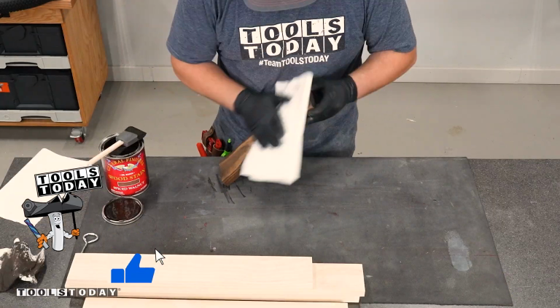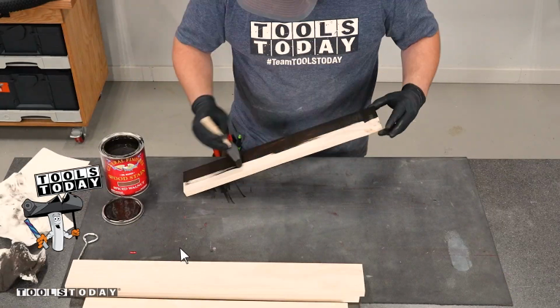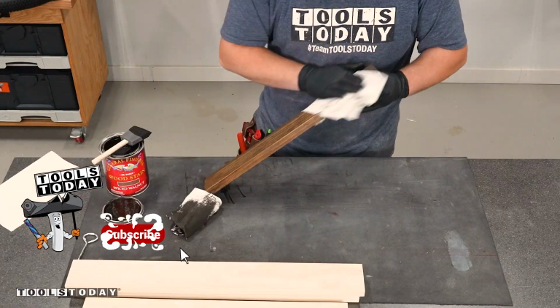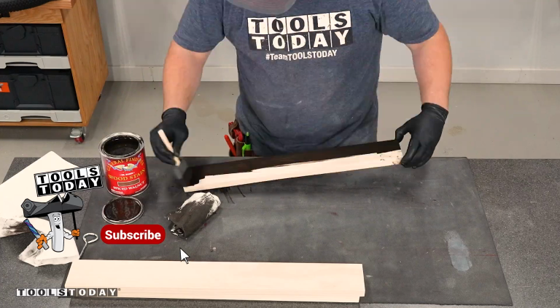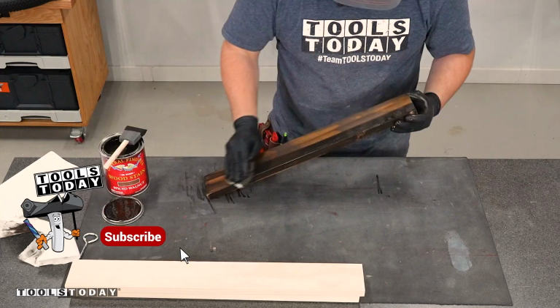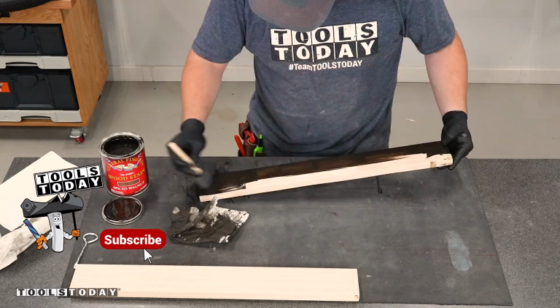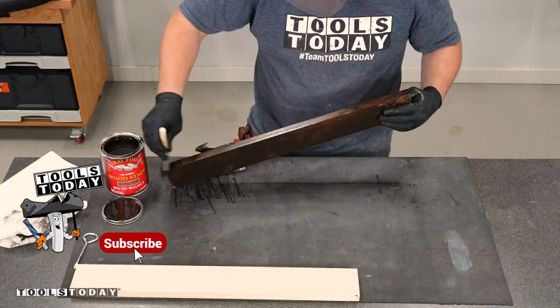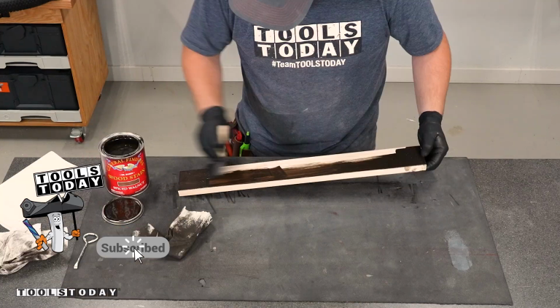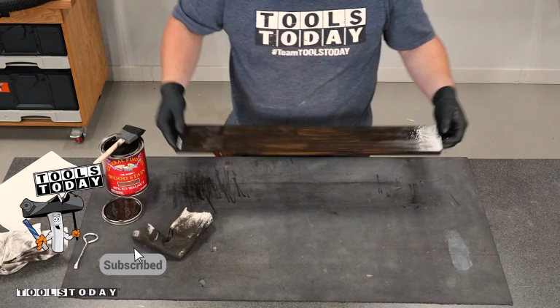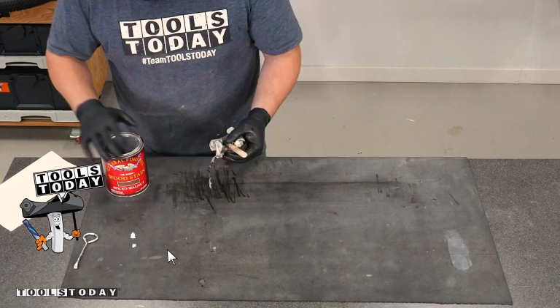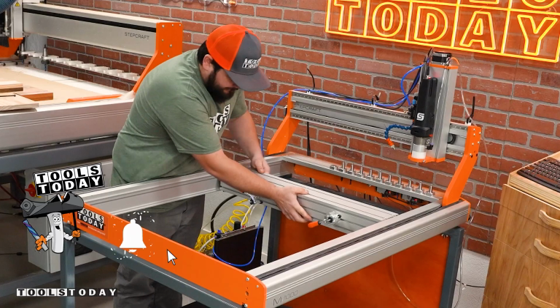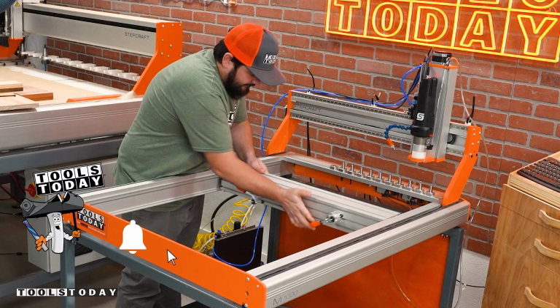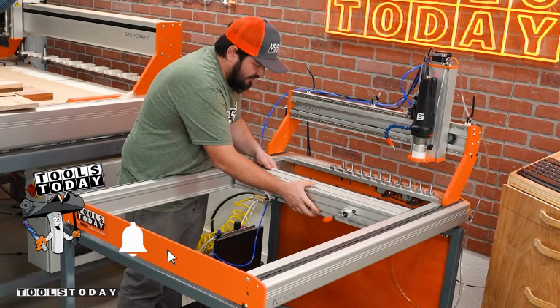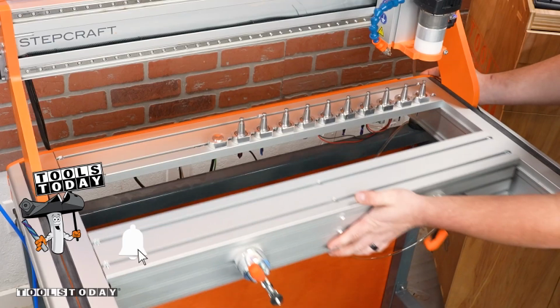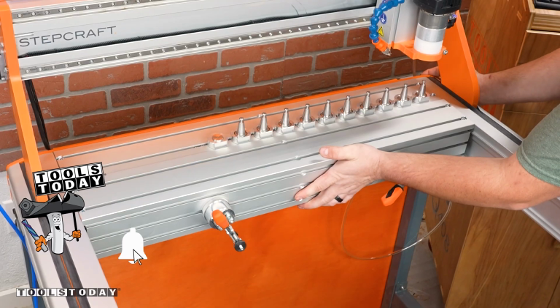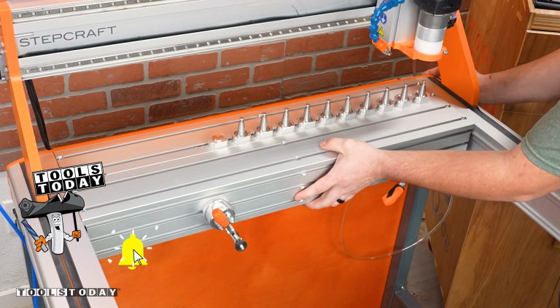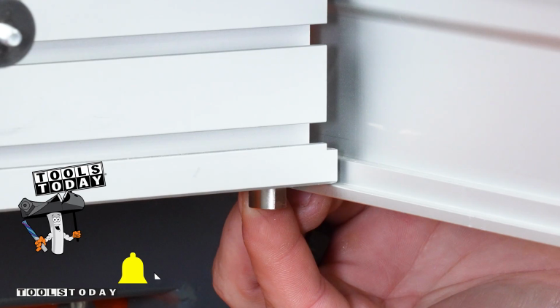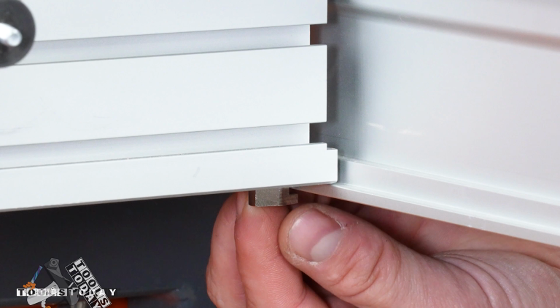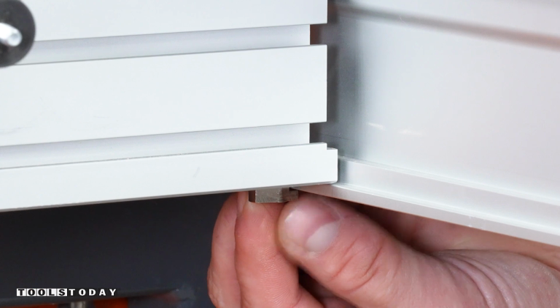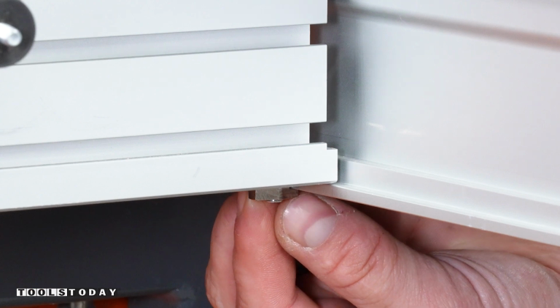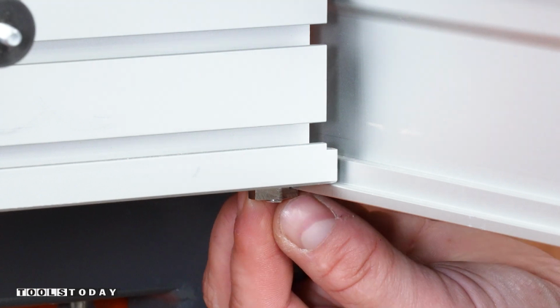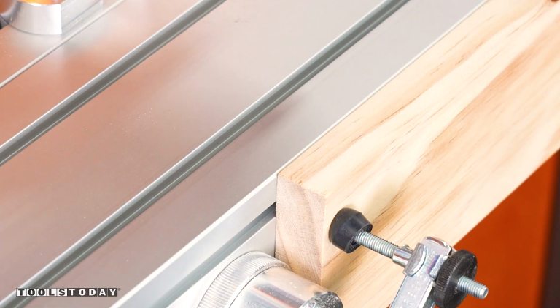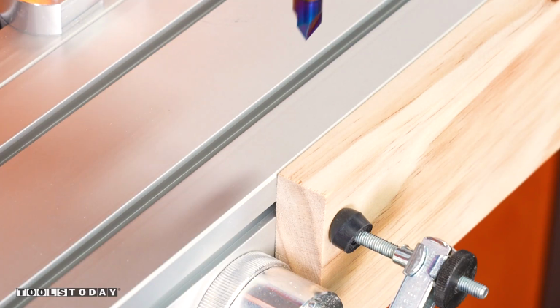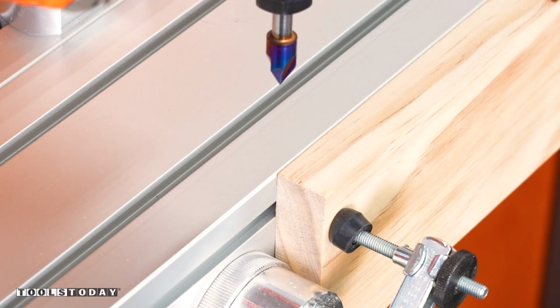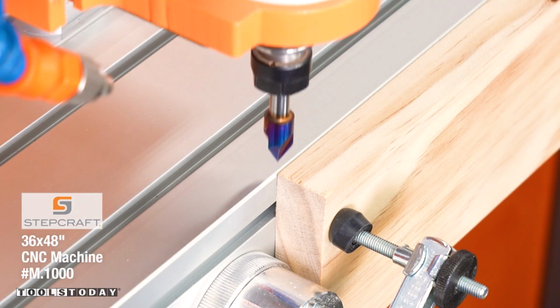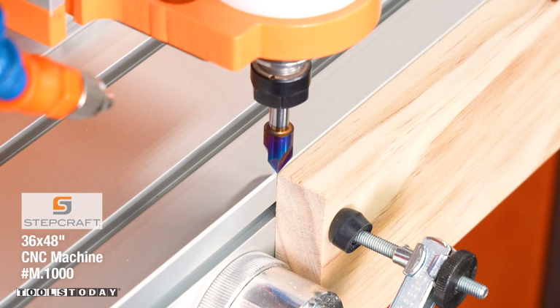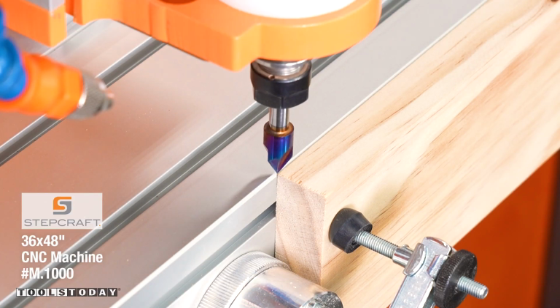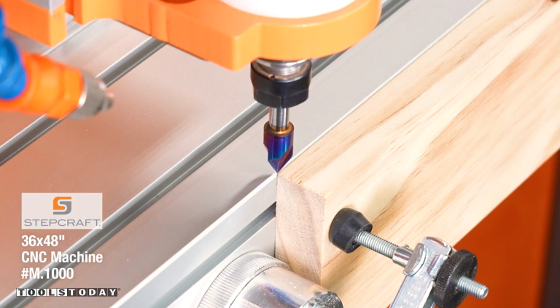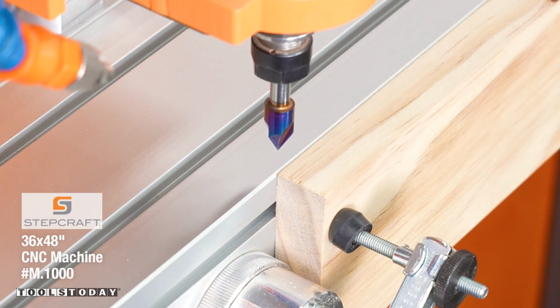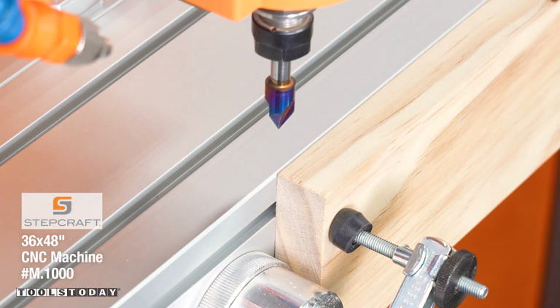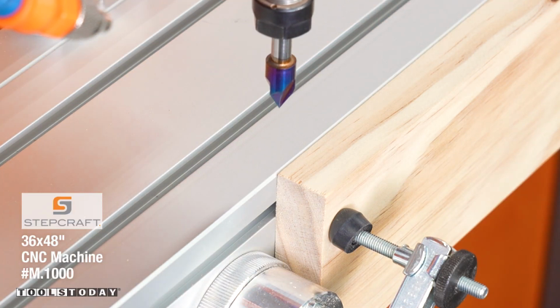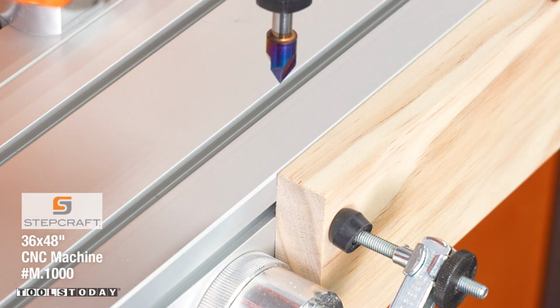I went ahead and stained everything — this is simply for filming purposes so you can see how everything goes in. I wanted to customize one of the boards and I'm going to use the Stepcraft M1000 CNC to do that.